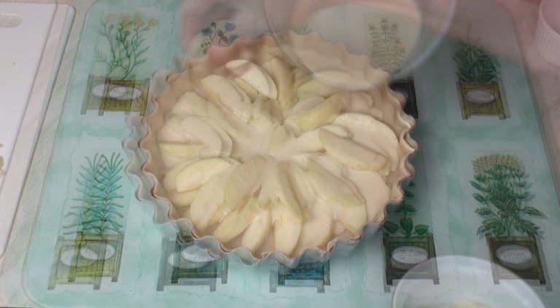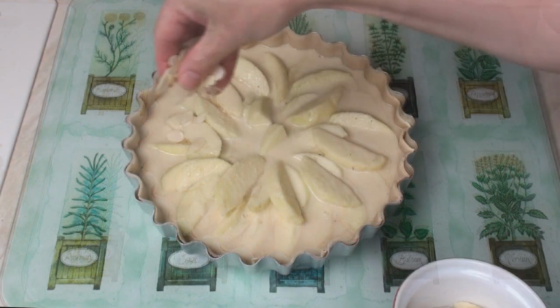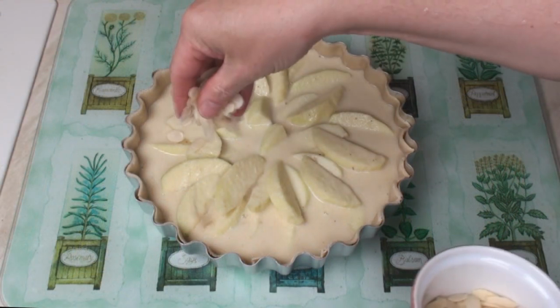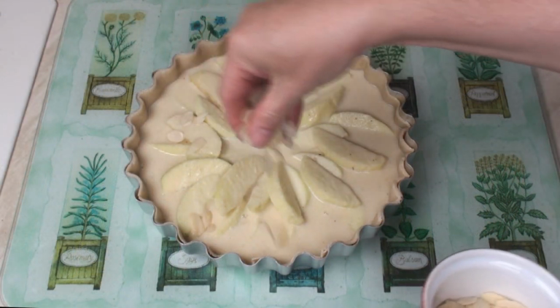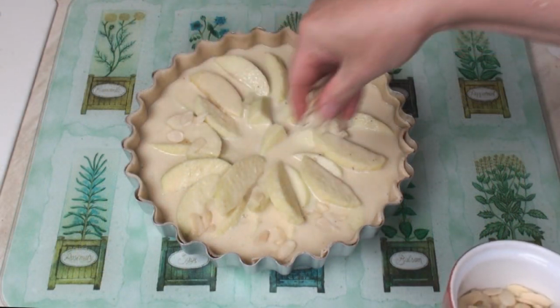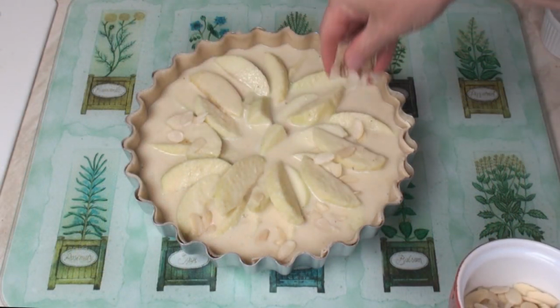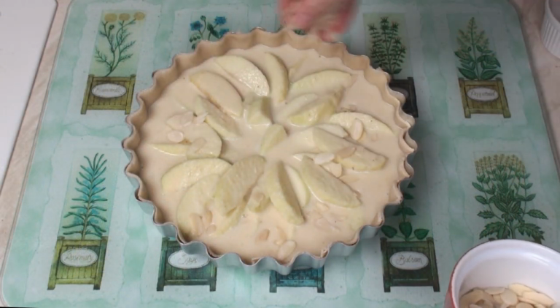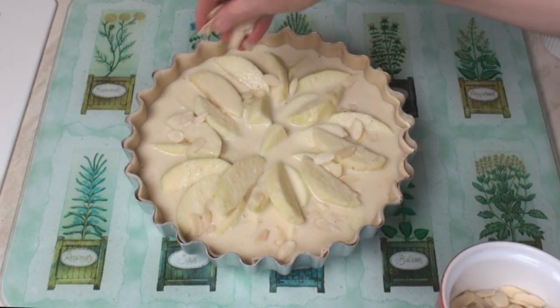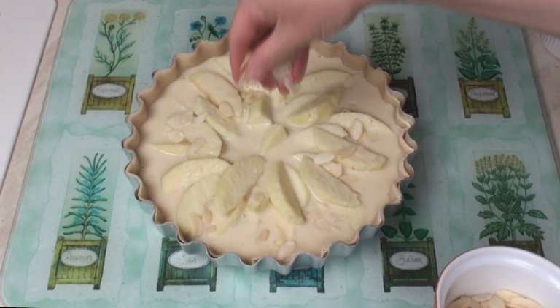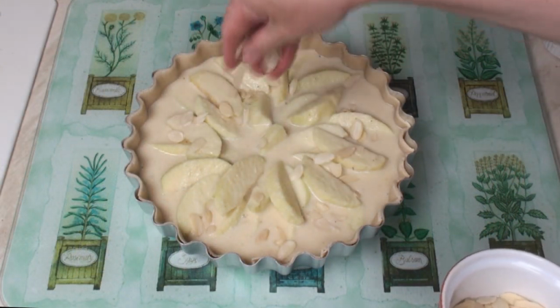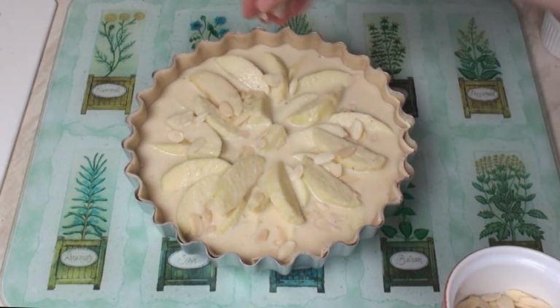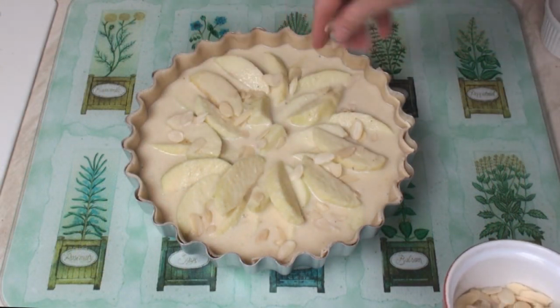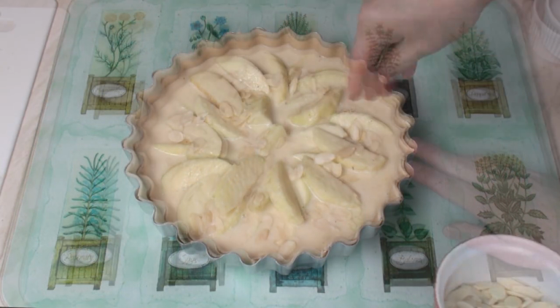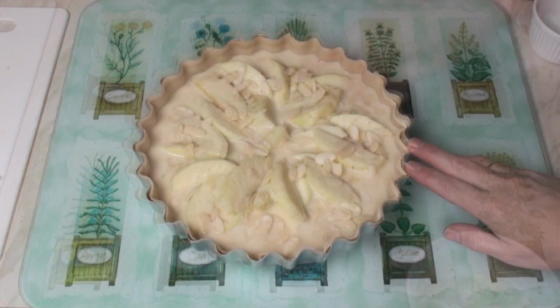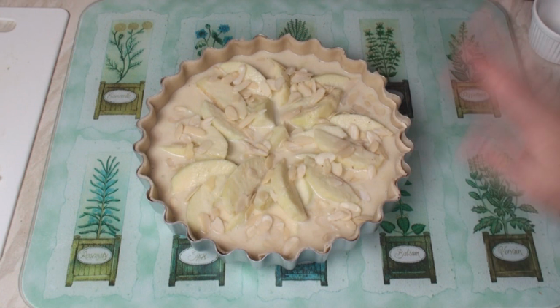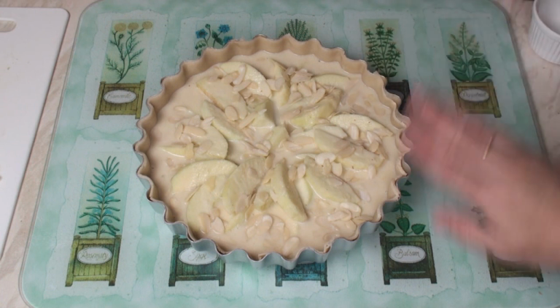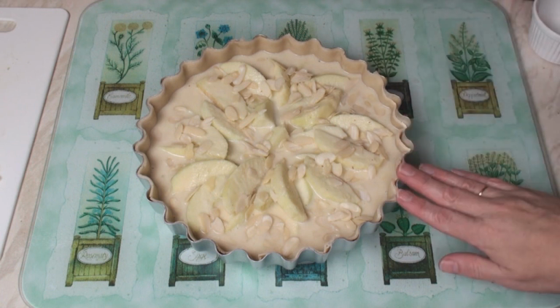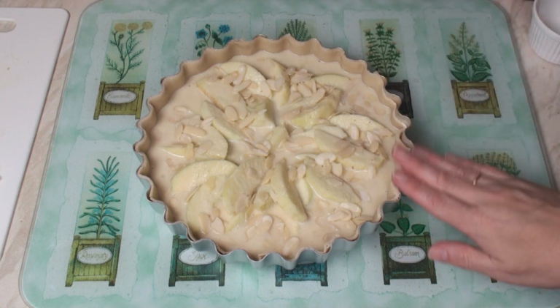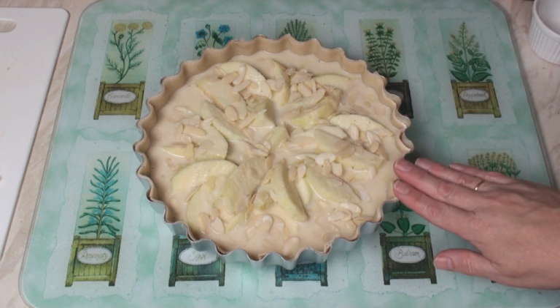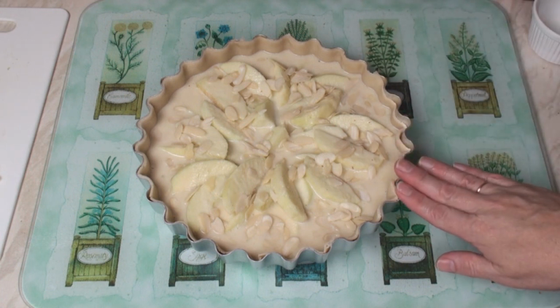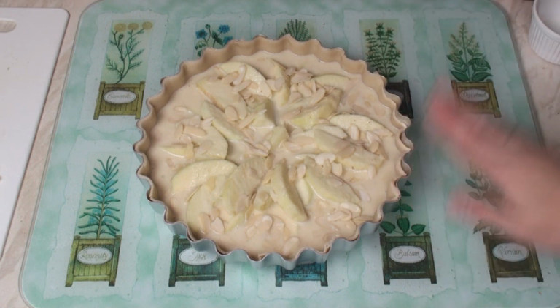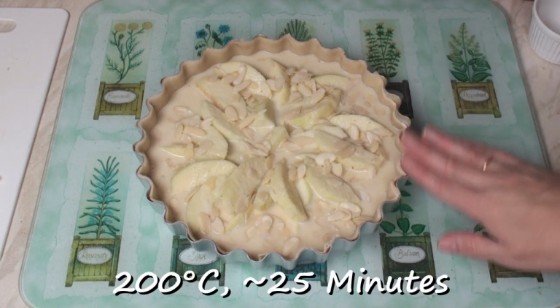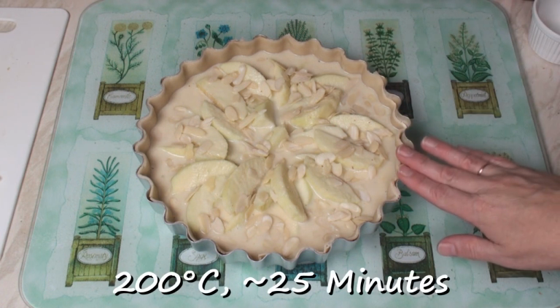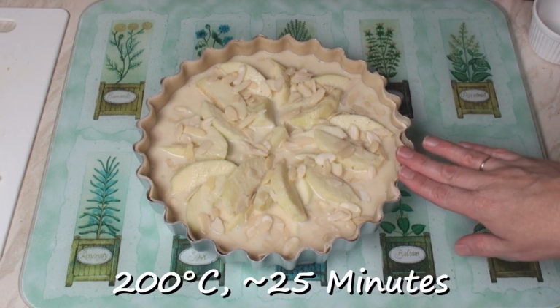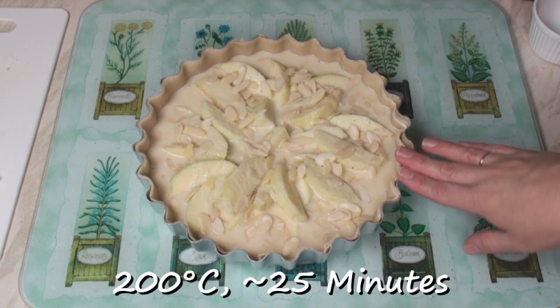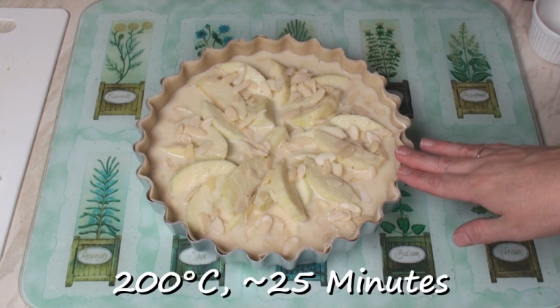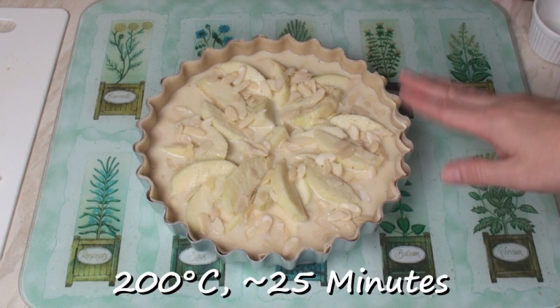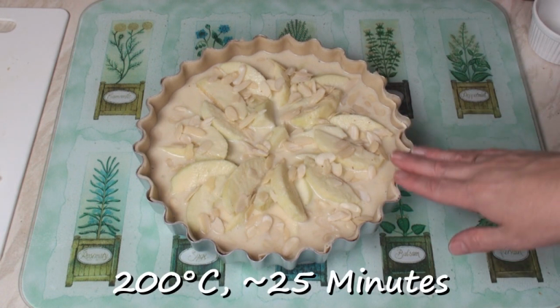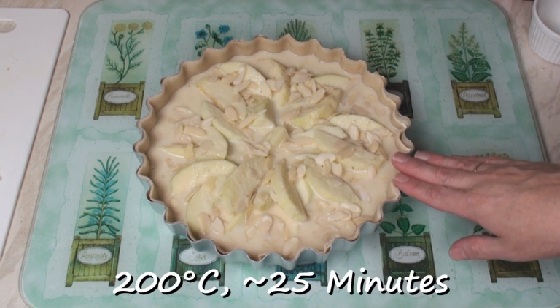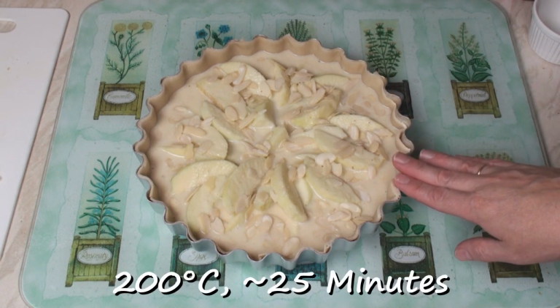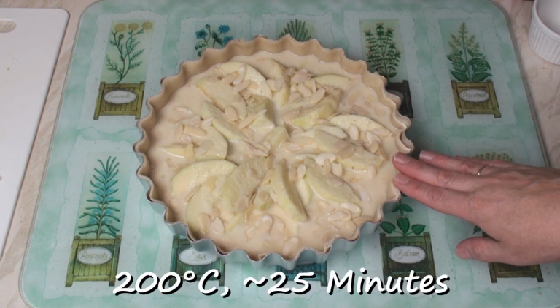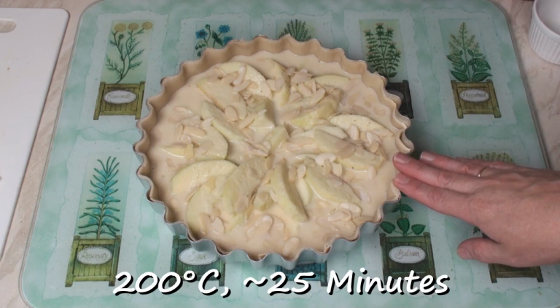Then sprinkle with the sliced almonds. Now we'll pop this into the oven at 200 degrees C for about 25 minutes.